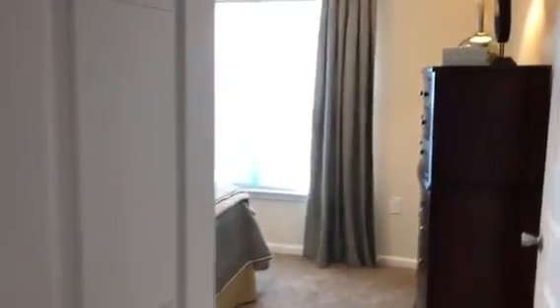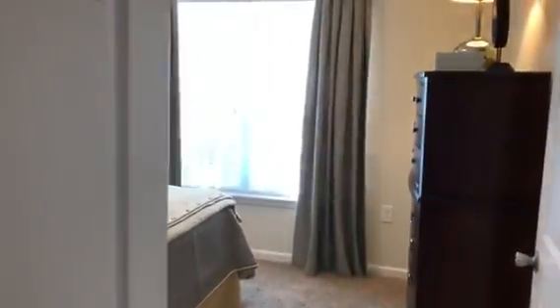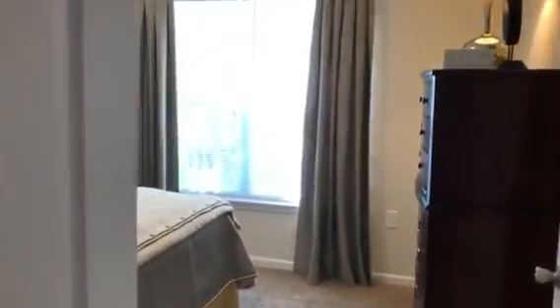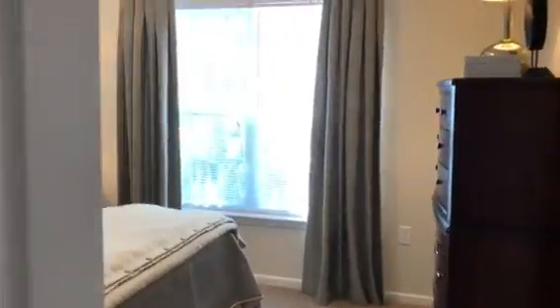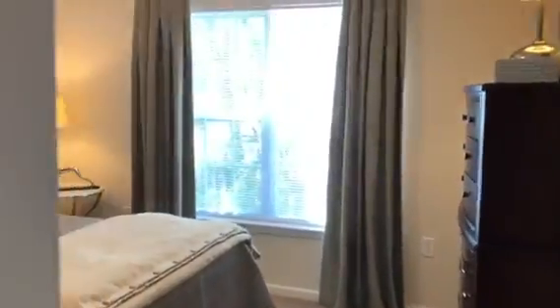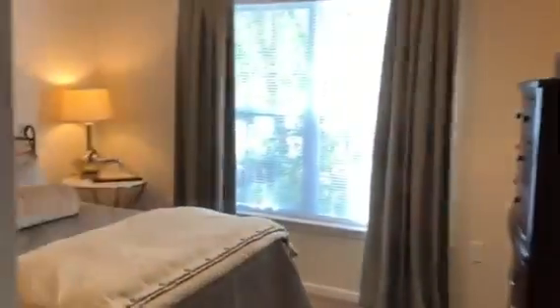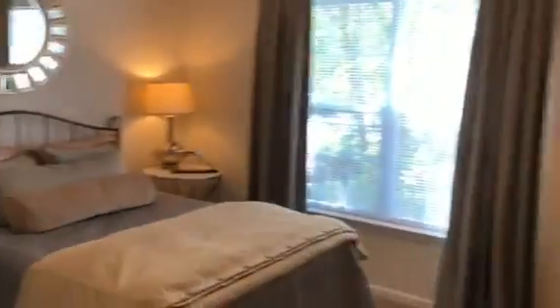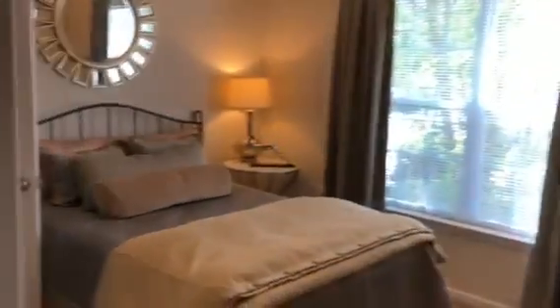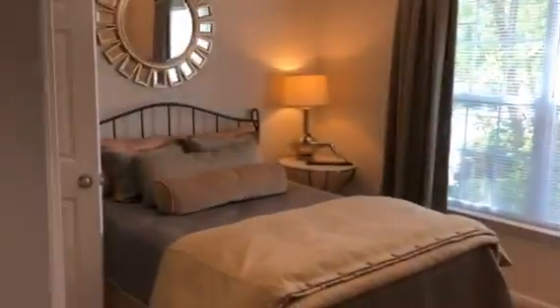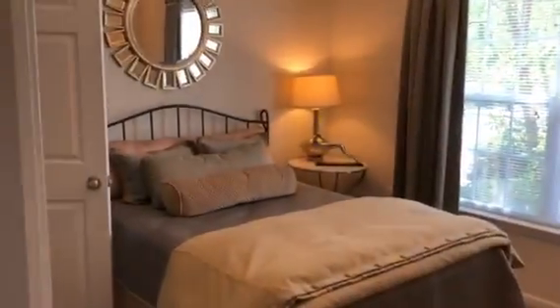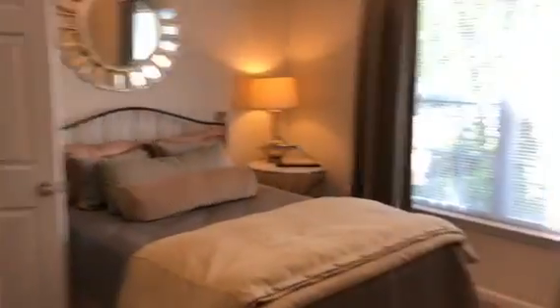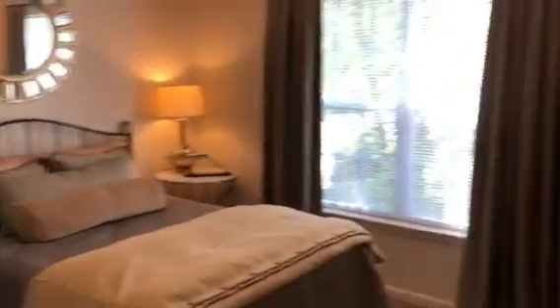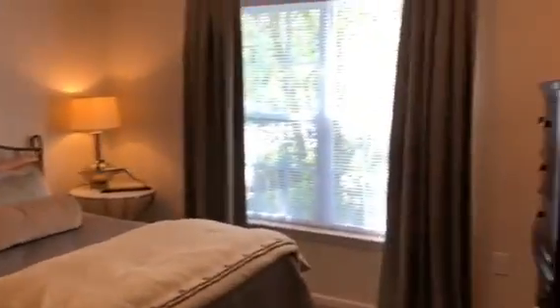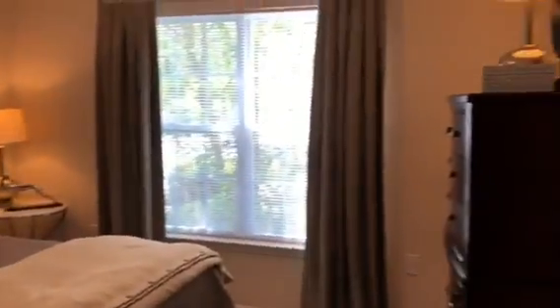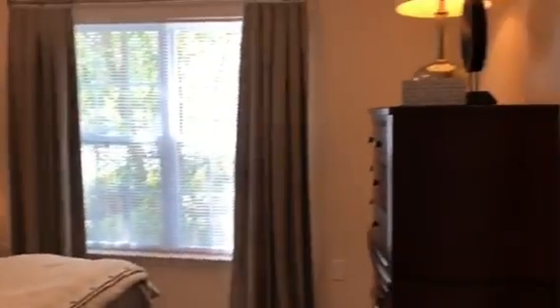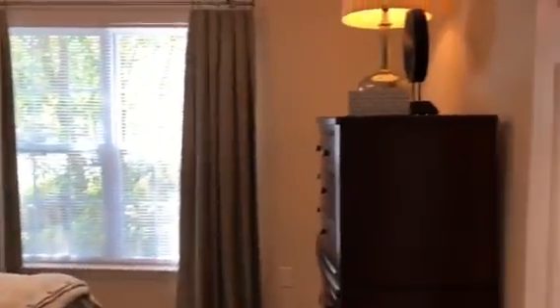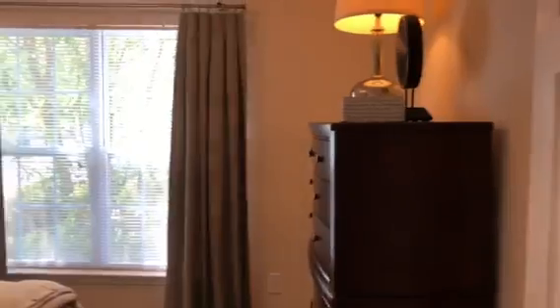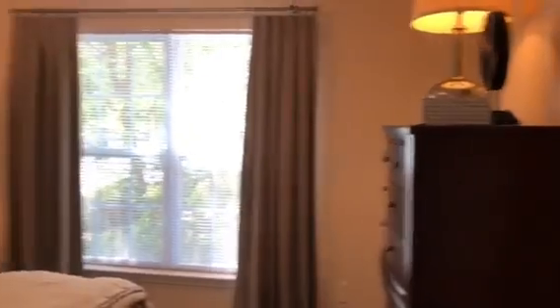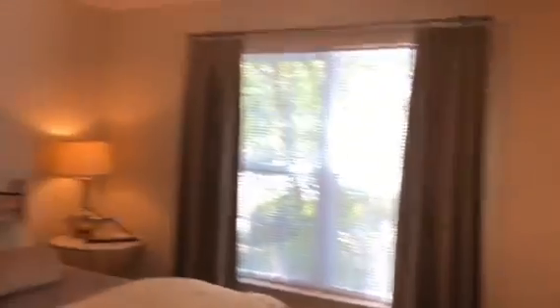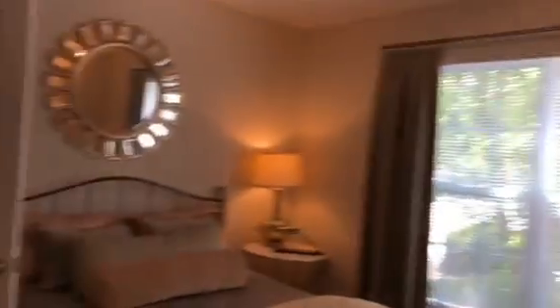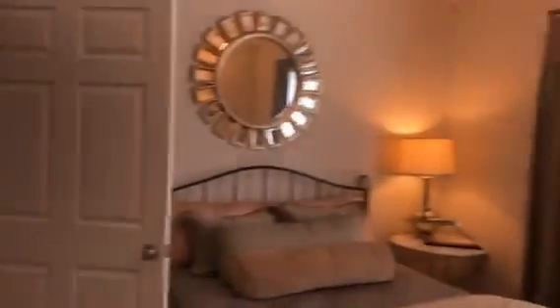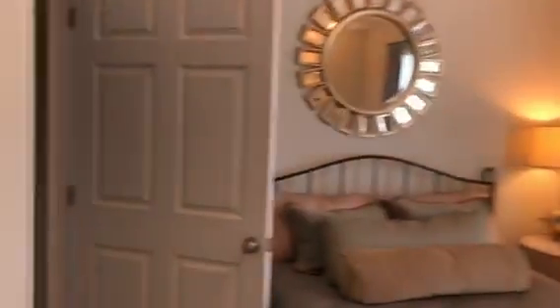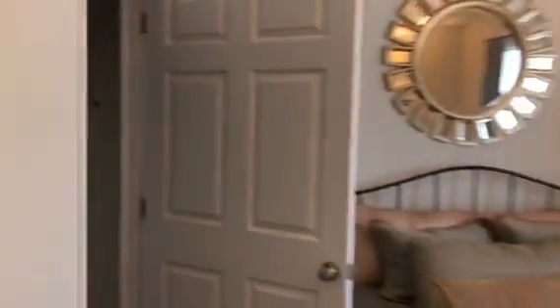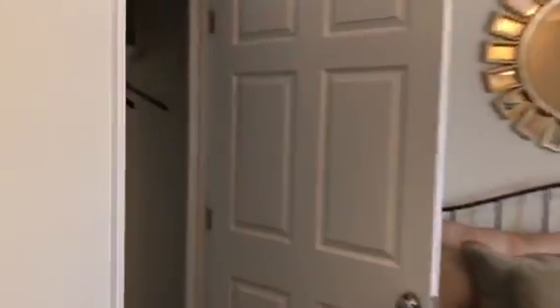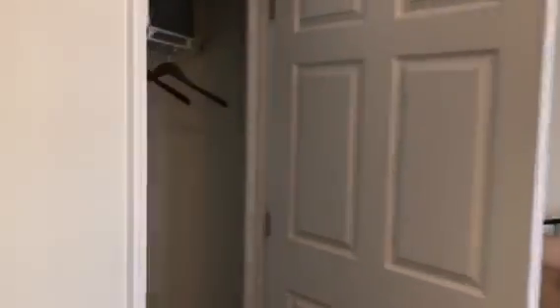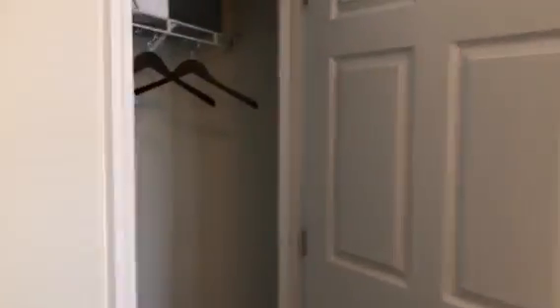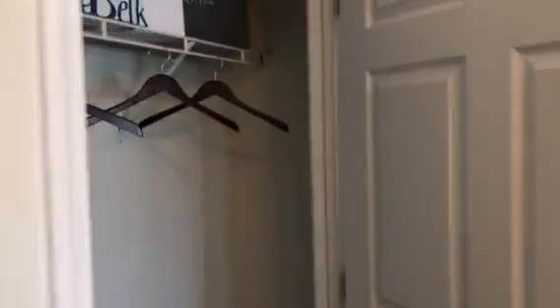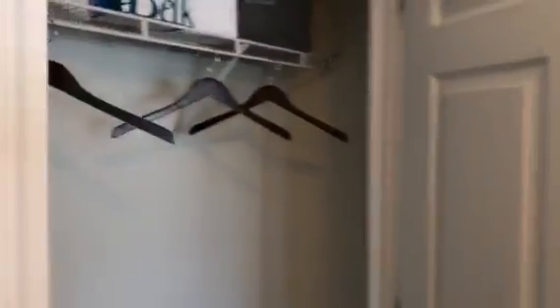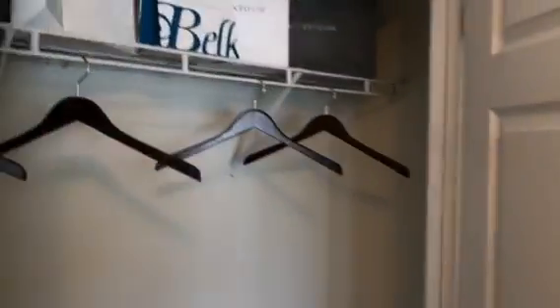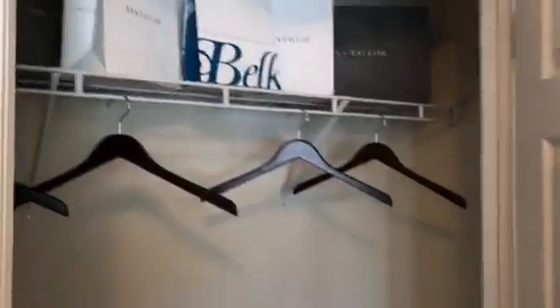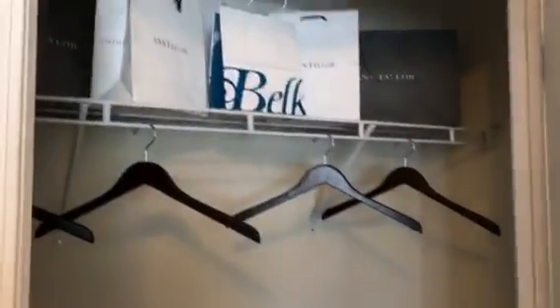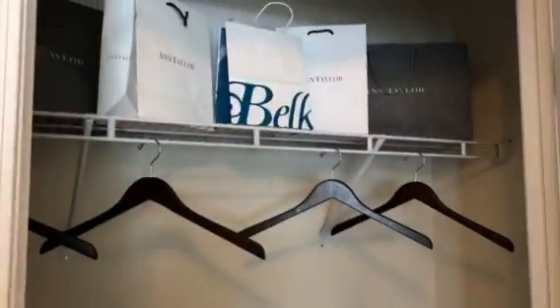Then you come out and you've got your third bedroom. Here is your bedroom closet.